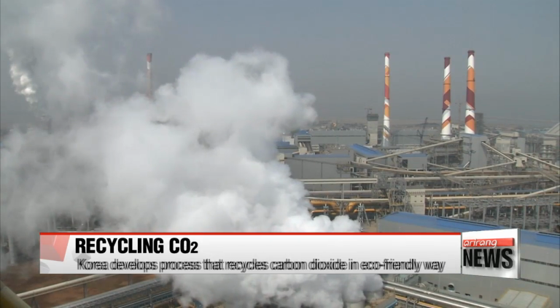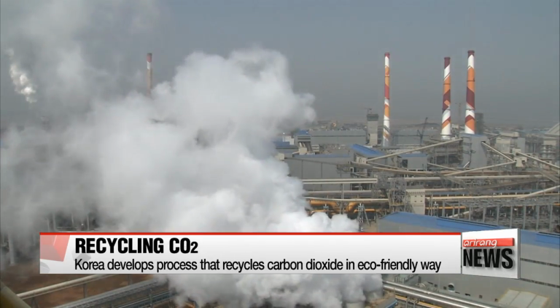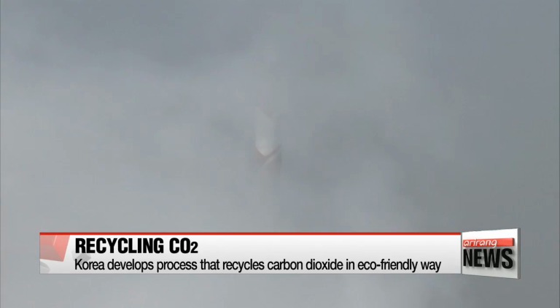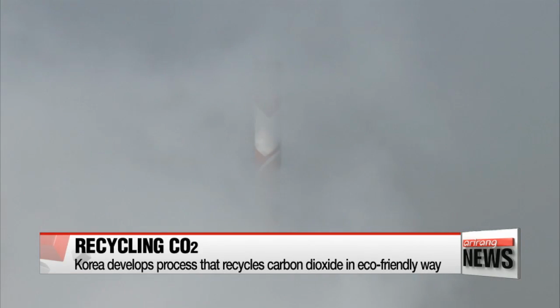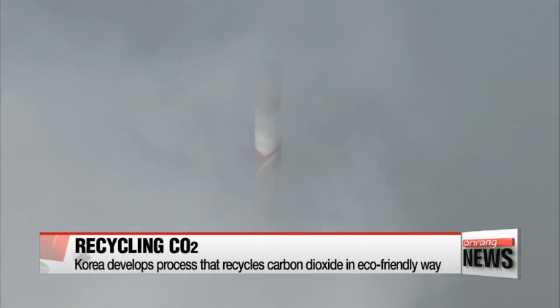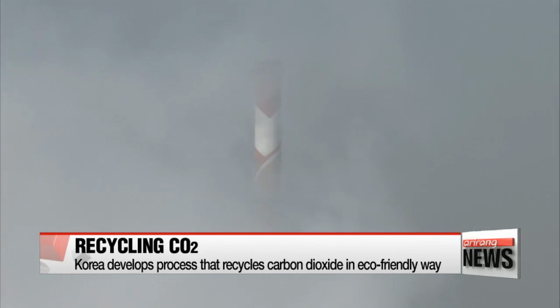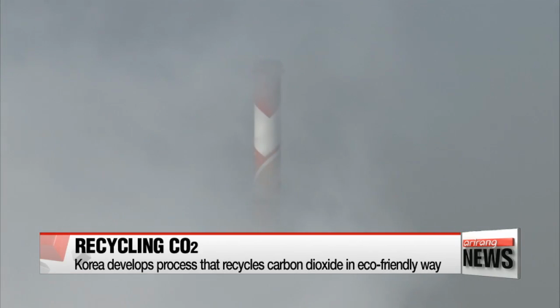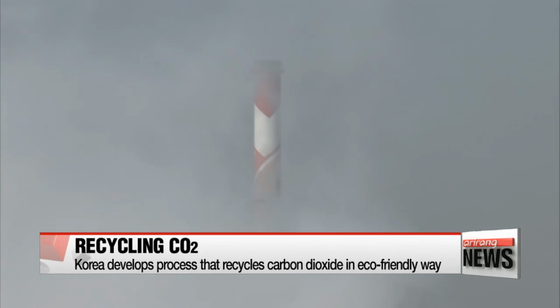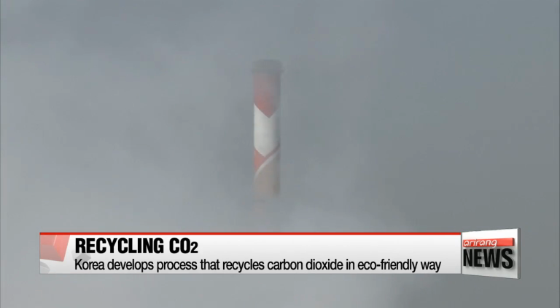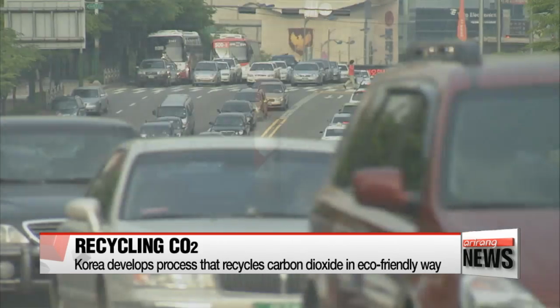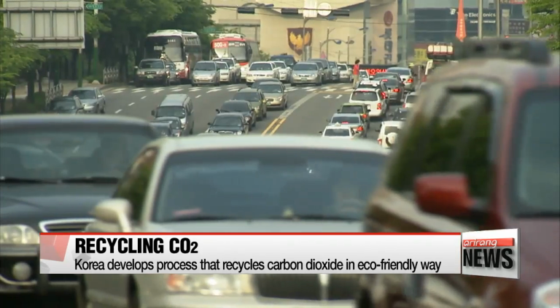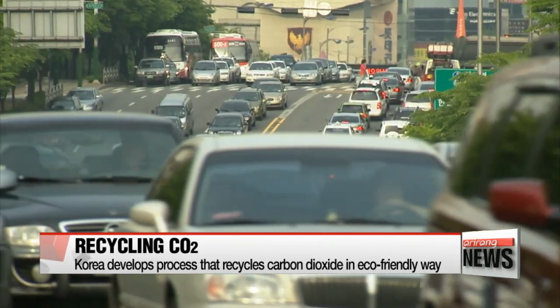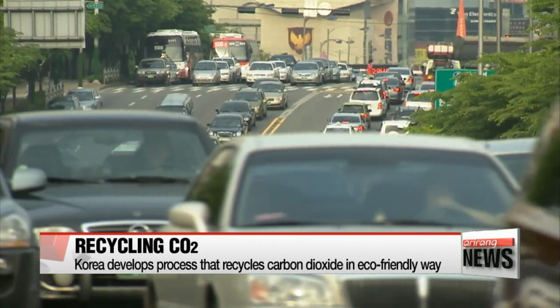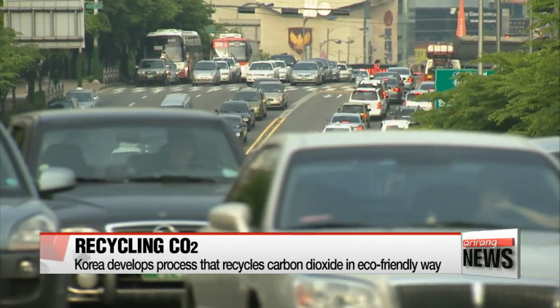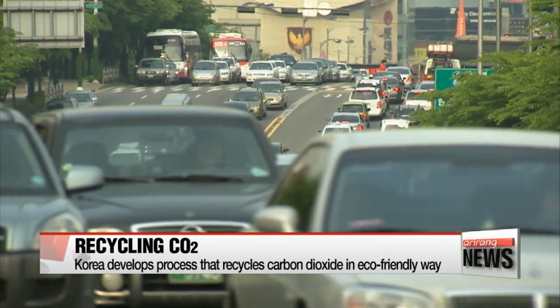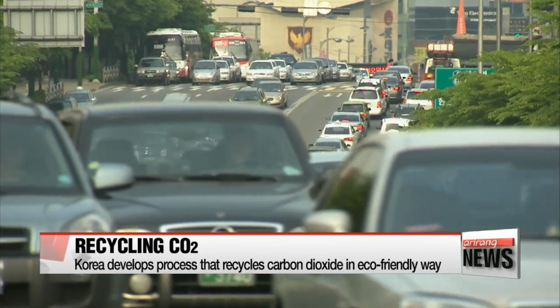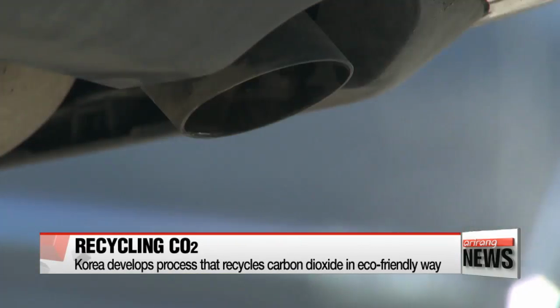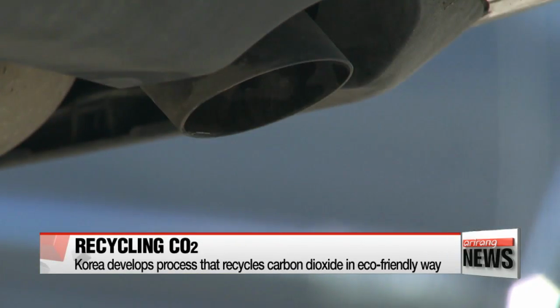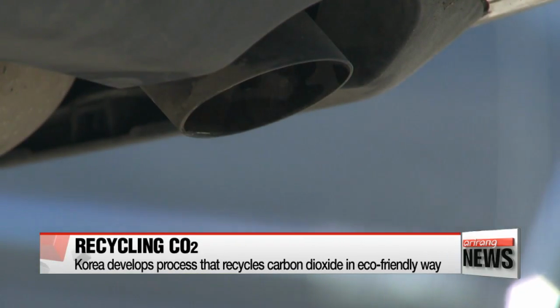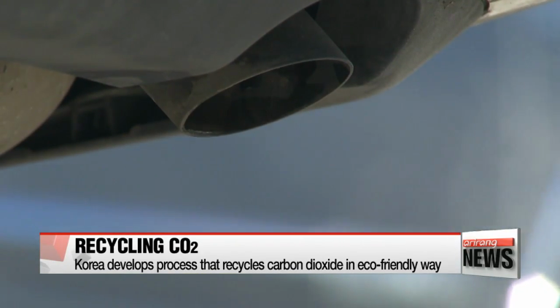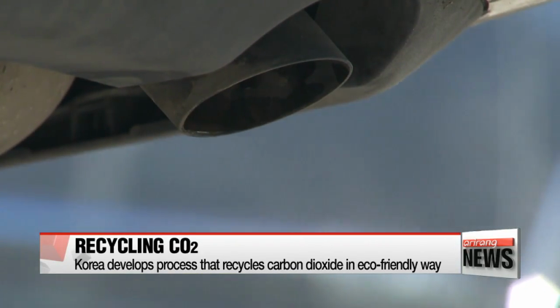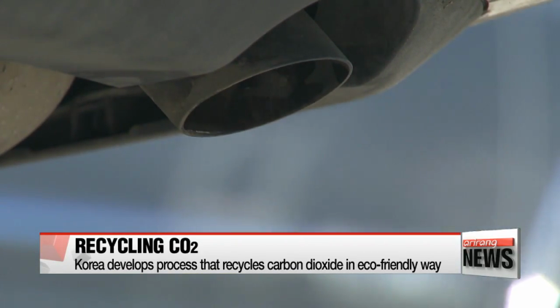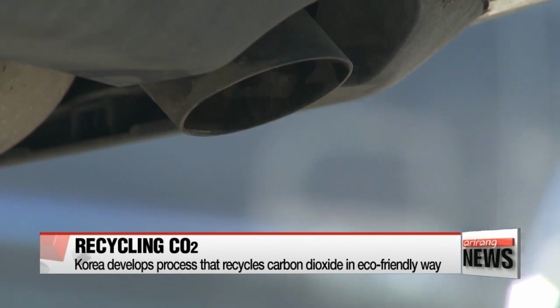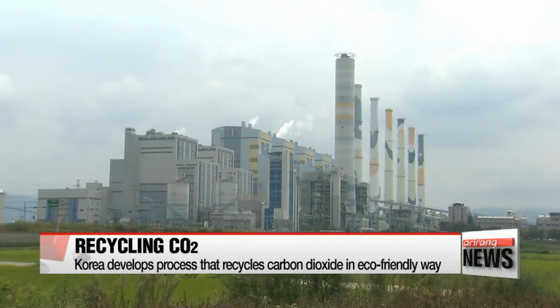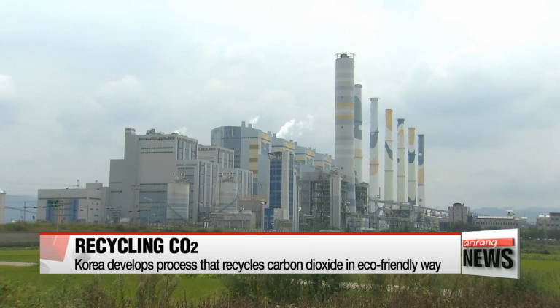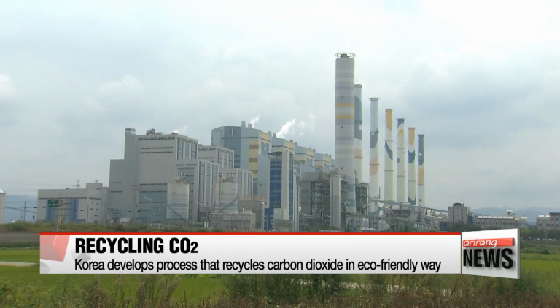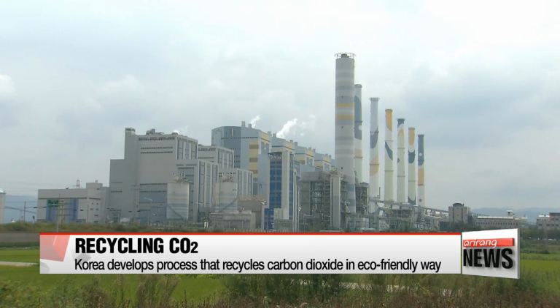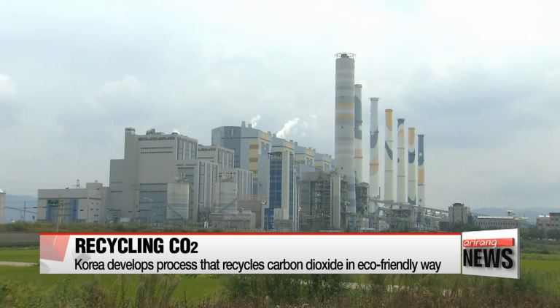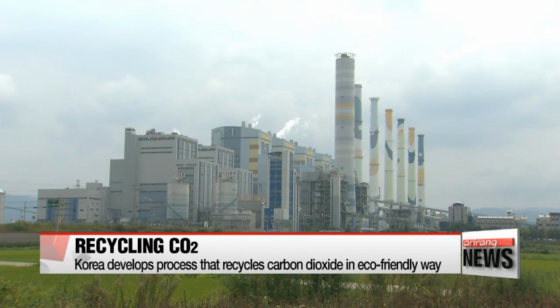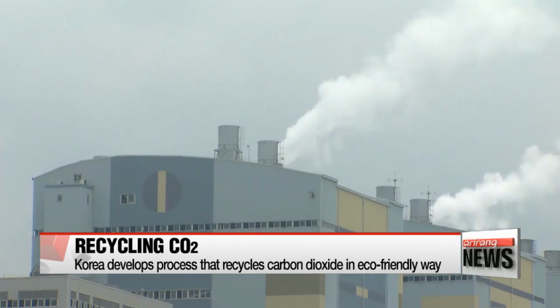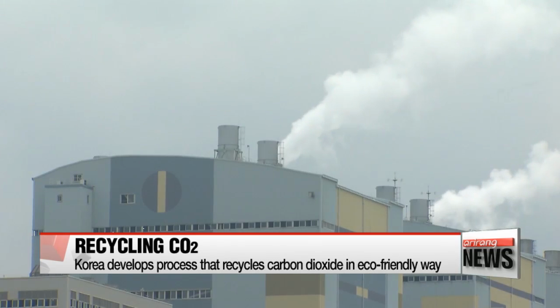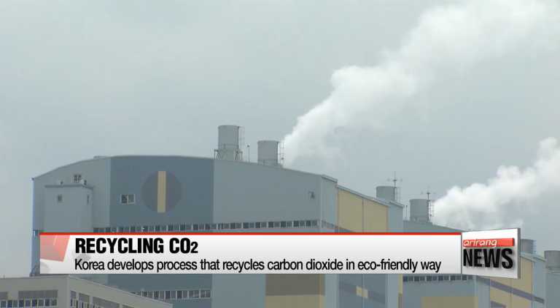Carbon dioxide, also known as CO2, is a main culprit of global warming as it contributes to the greenhouse effect. In particular, CO2 emission from human activities such as fossil fuel combustion is a pressing issue that needs to be tackled on a global scale.